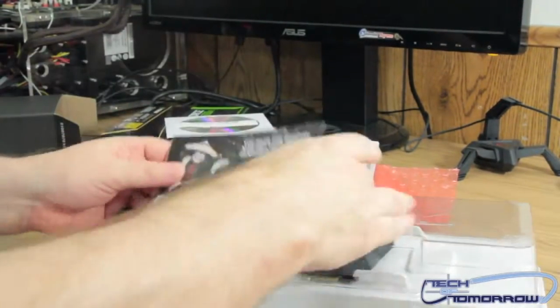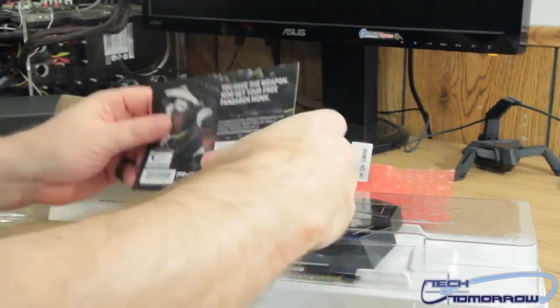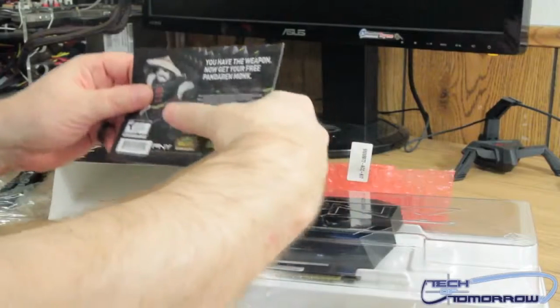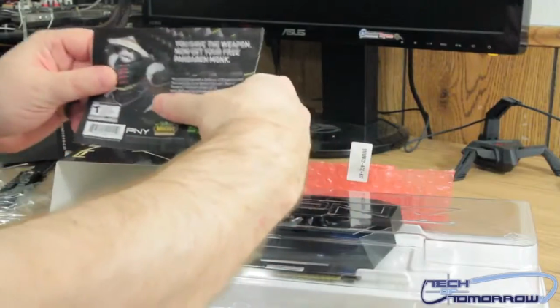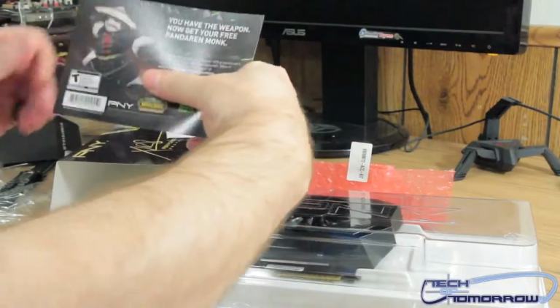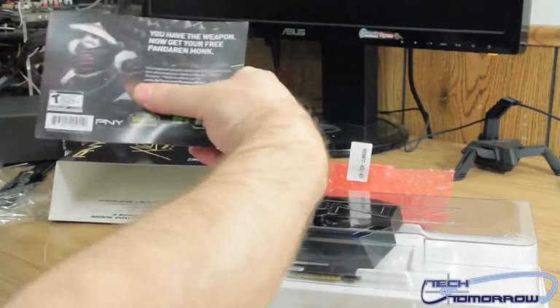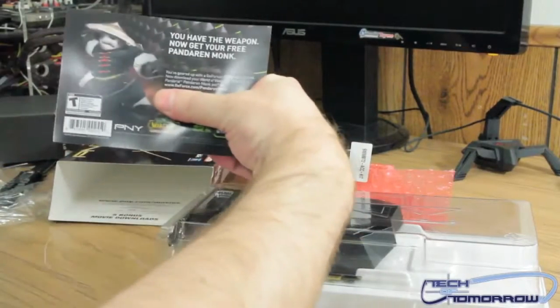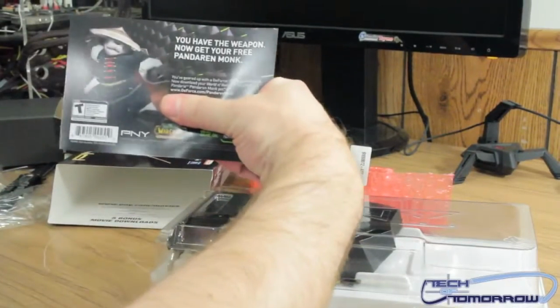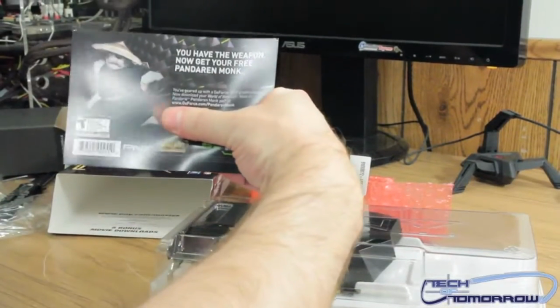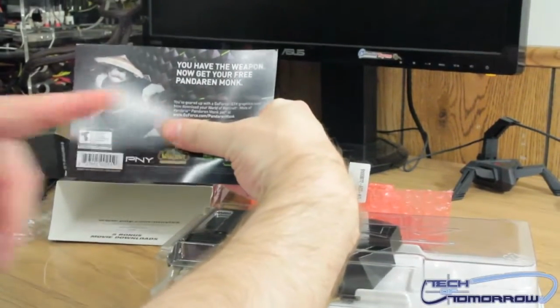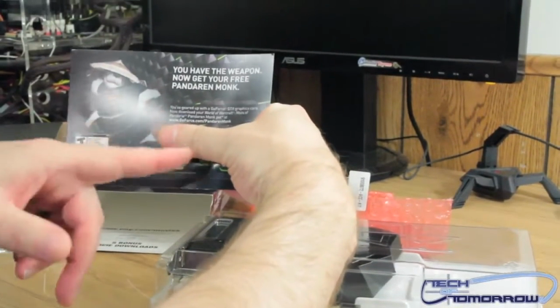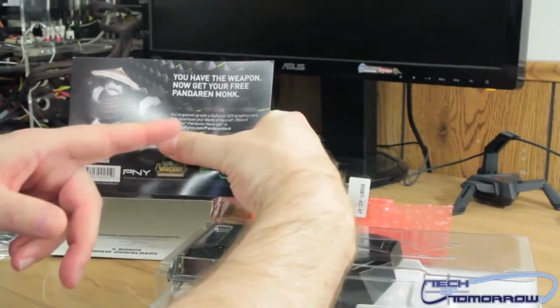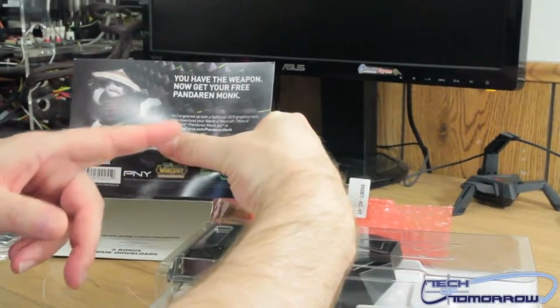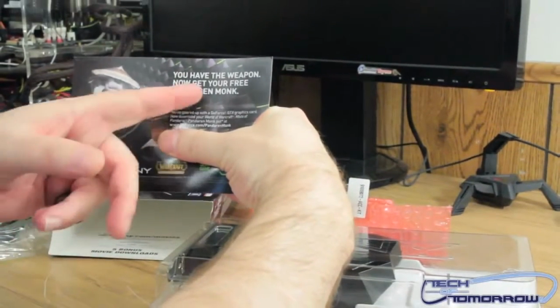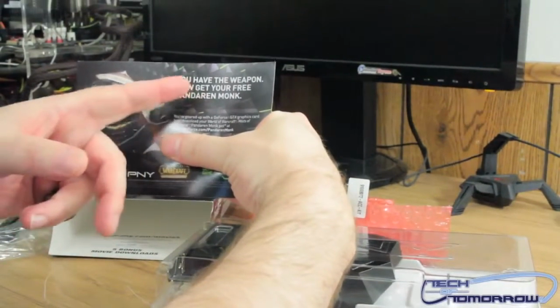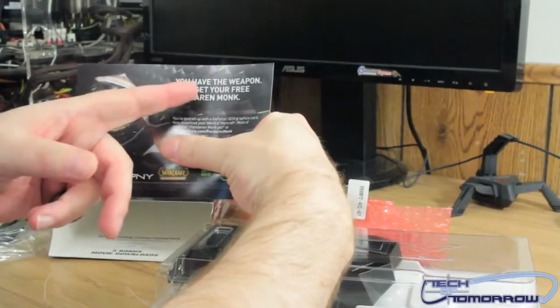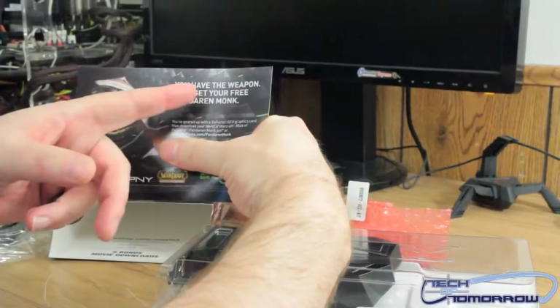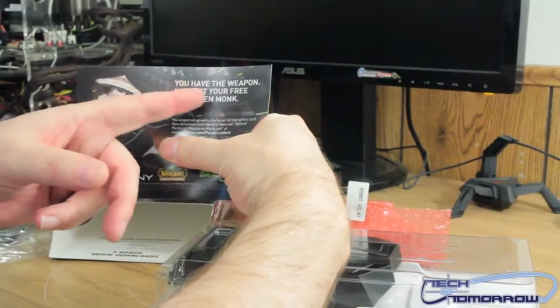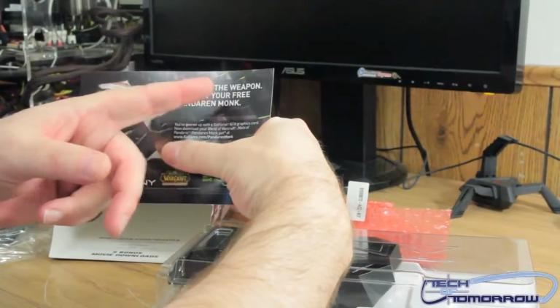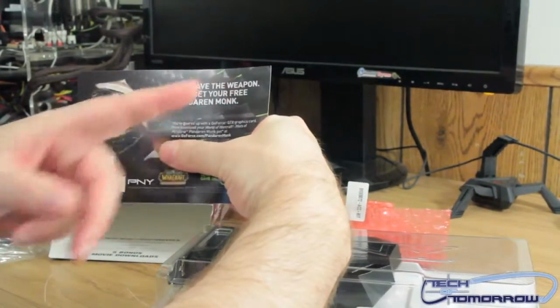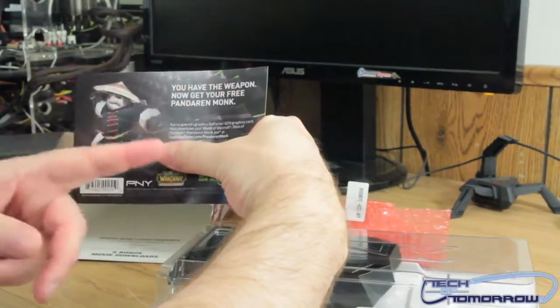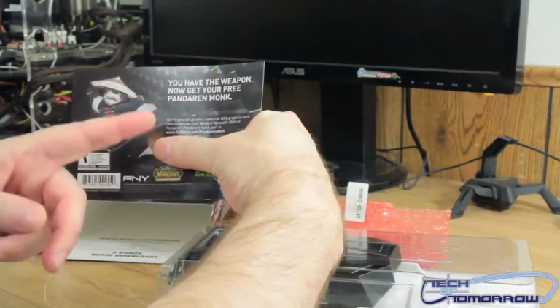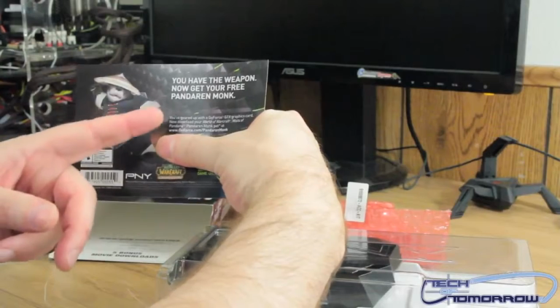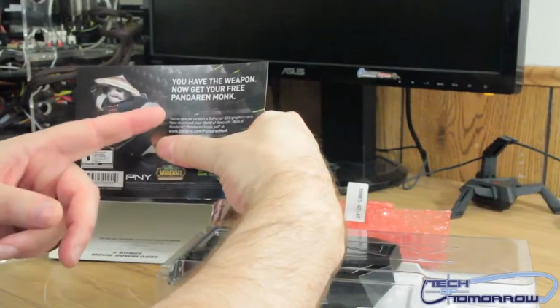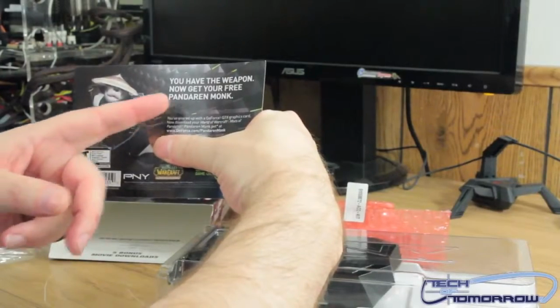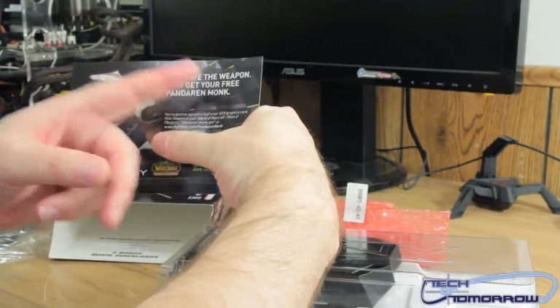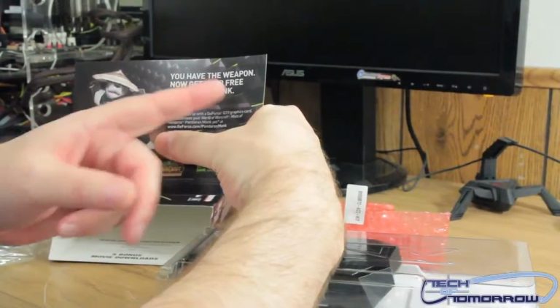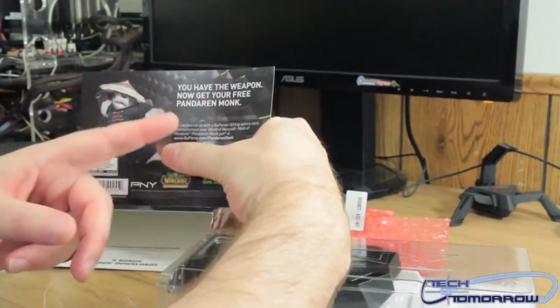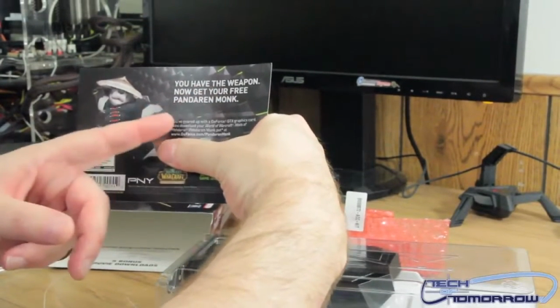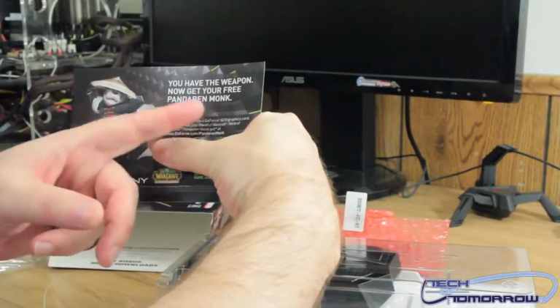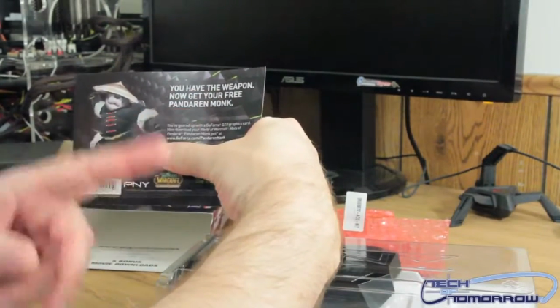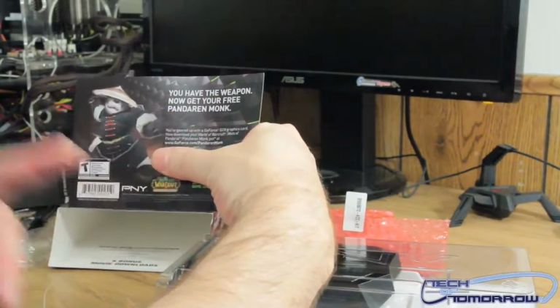I can't show you guys the number, but there's a number under here and it says you have the weapon — now go get your free Pandaren Monk.